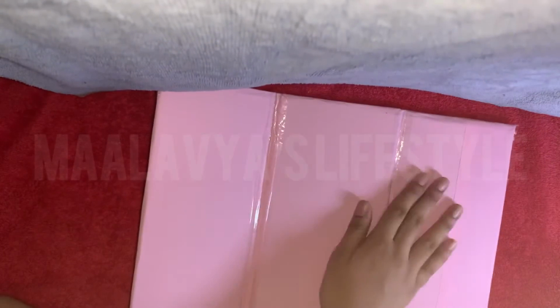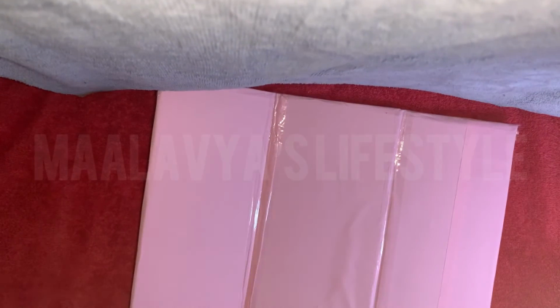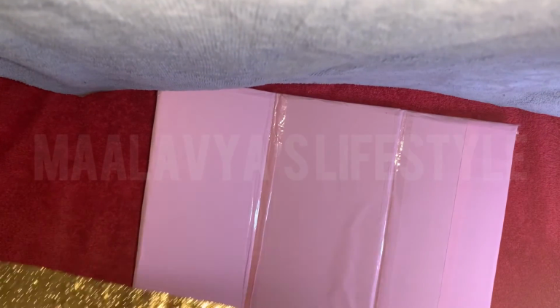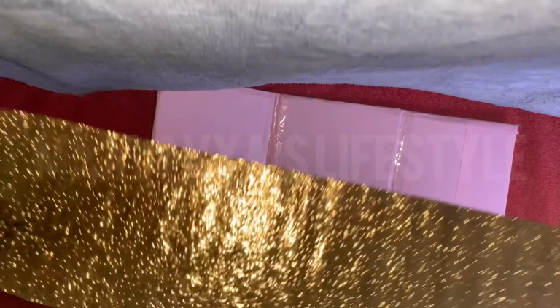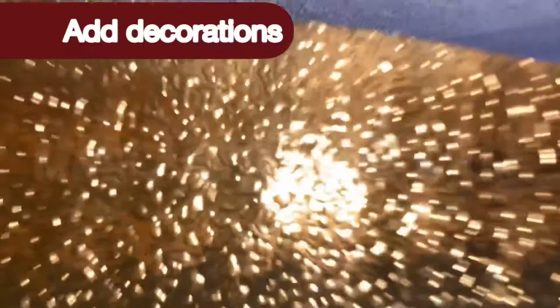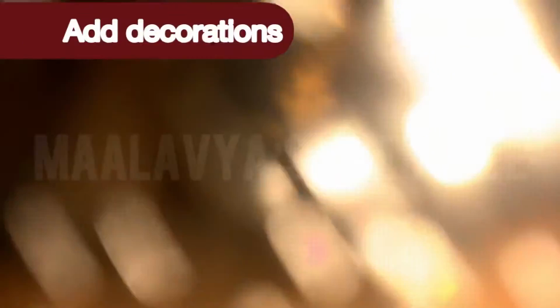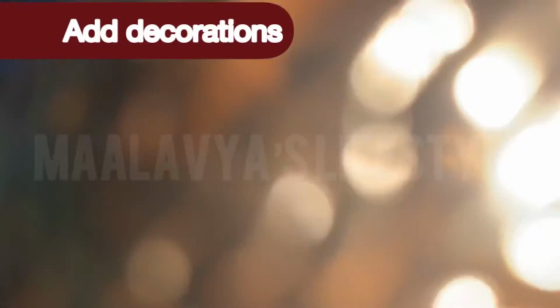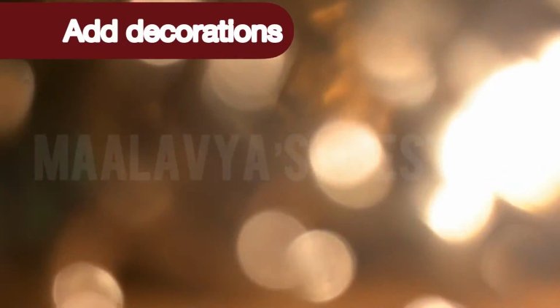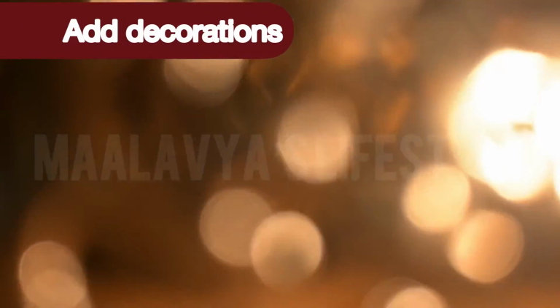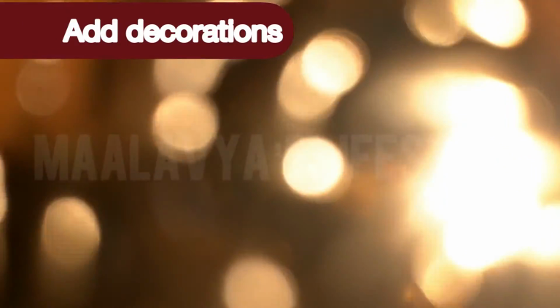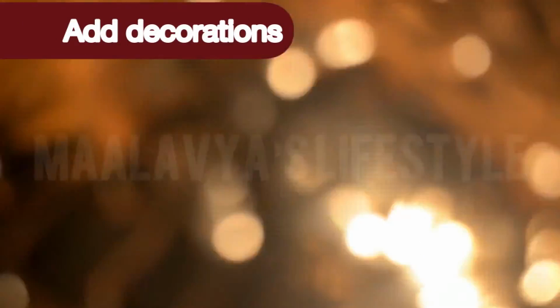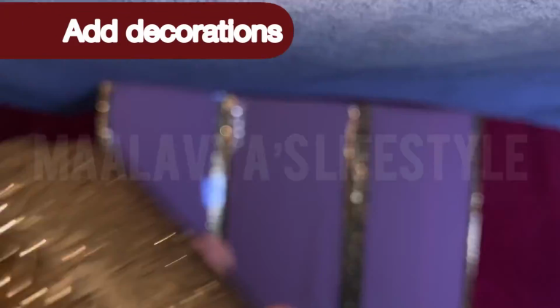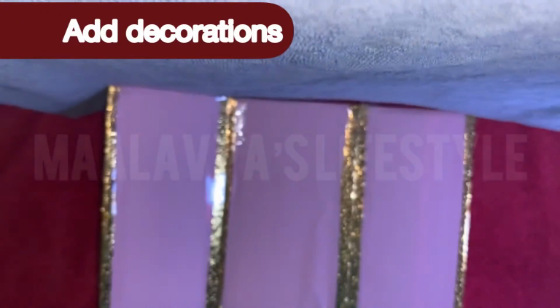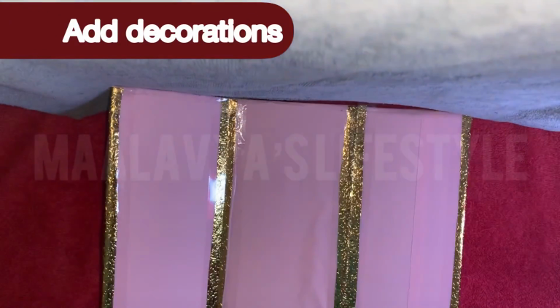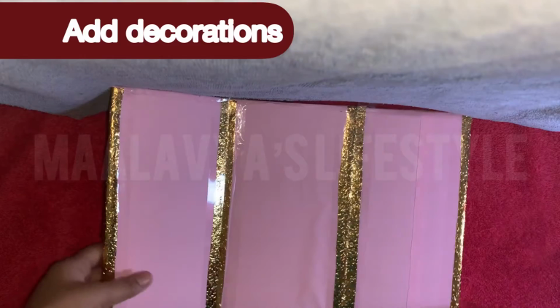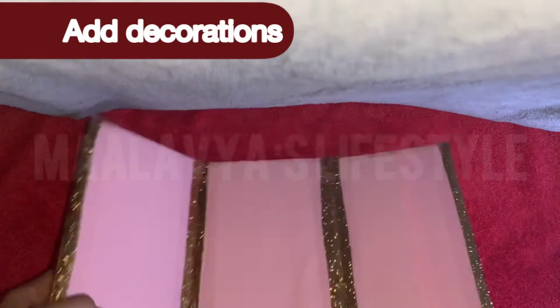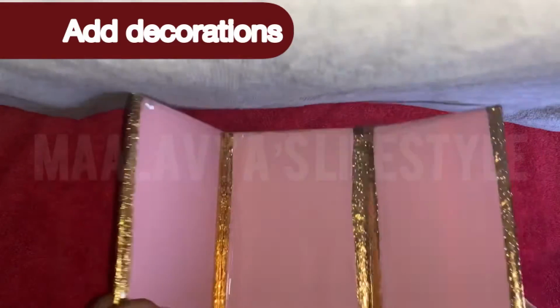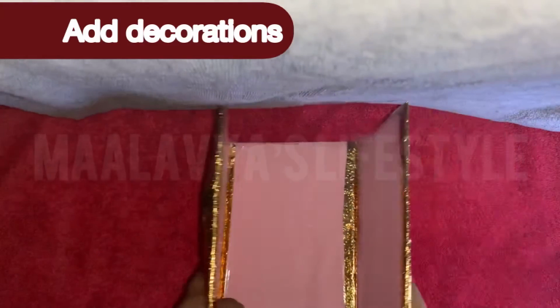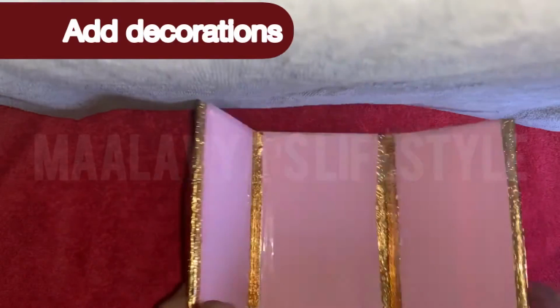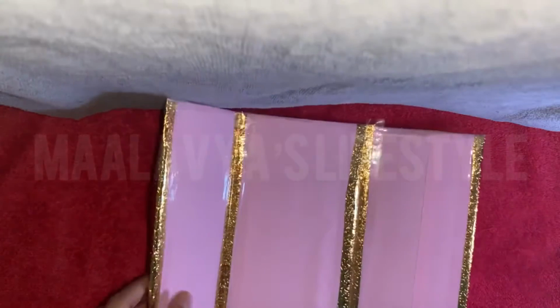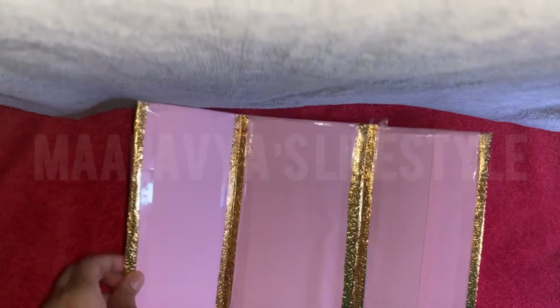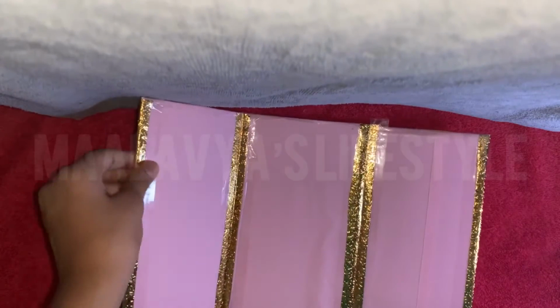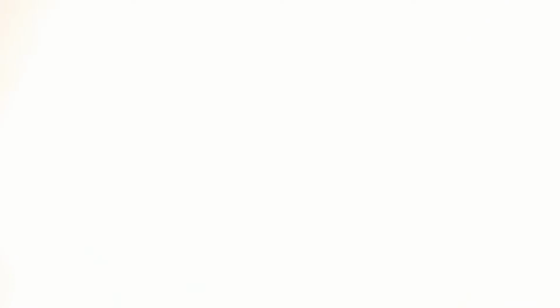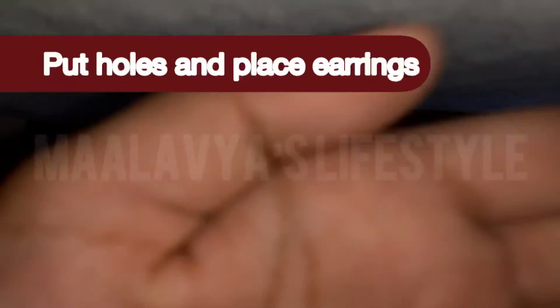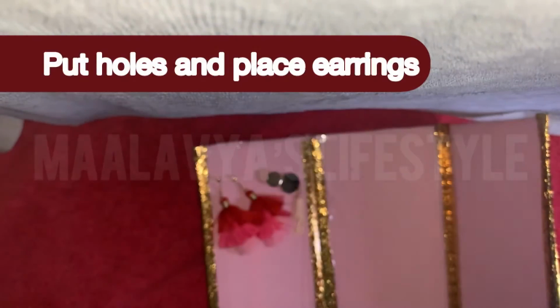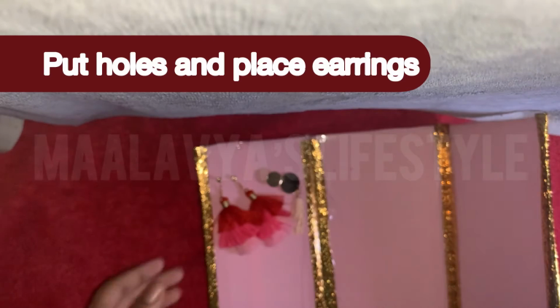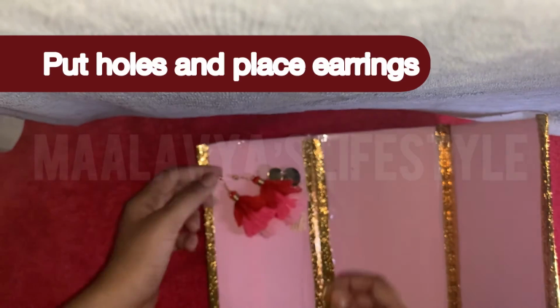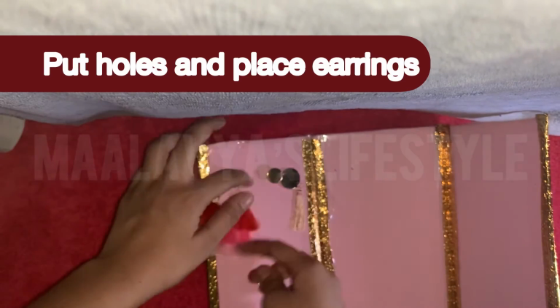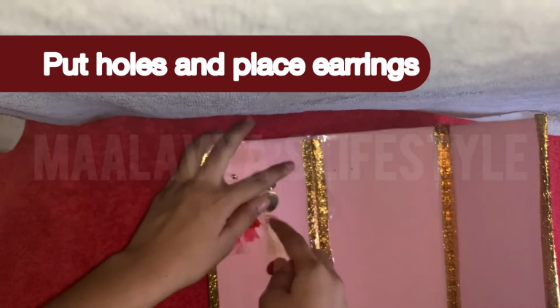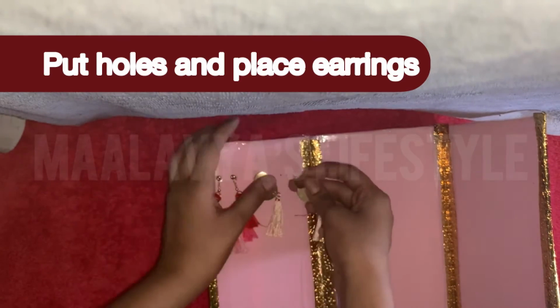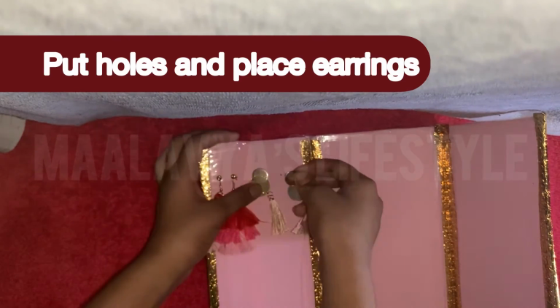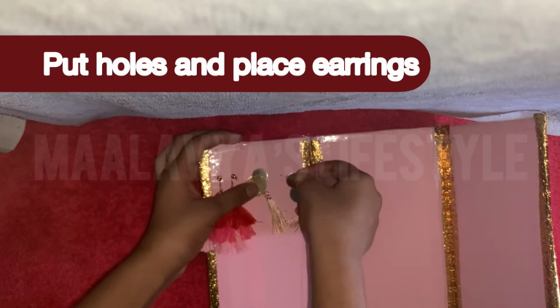This next step is optional — add decorations. I'm using gold sheets as they give a bit of contrast with the light color. We're almost done! Put holes and place the earrings as you wish.